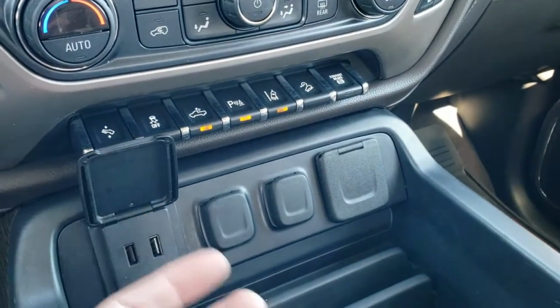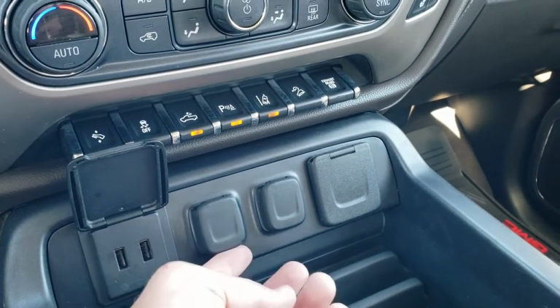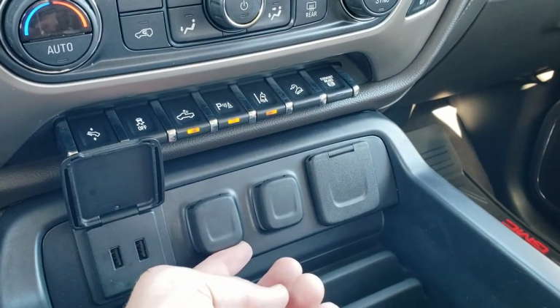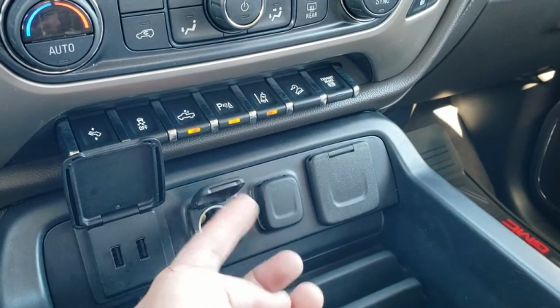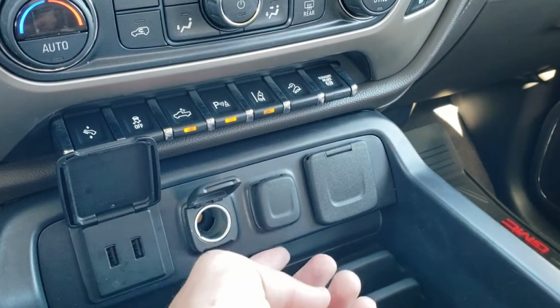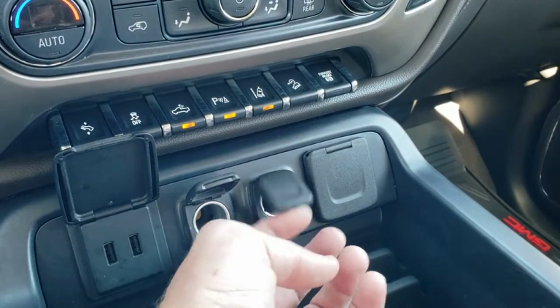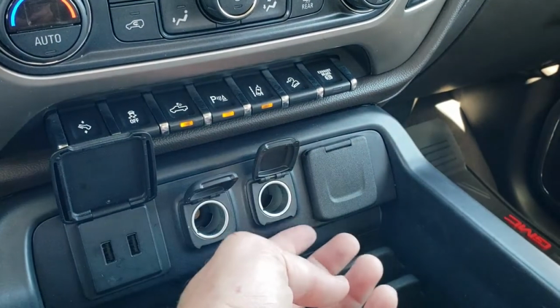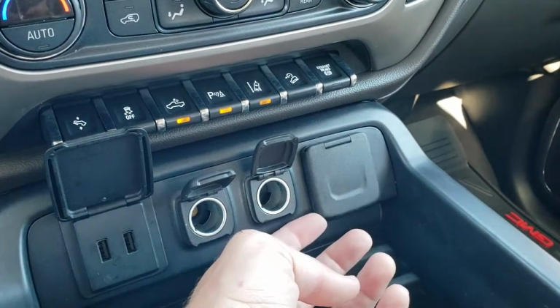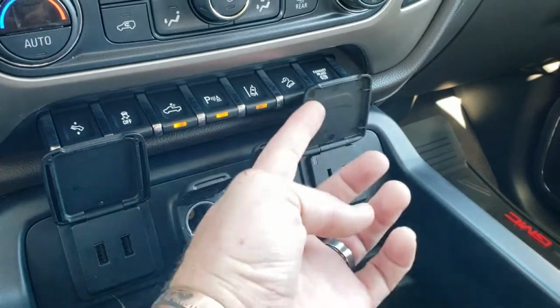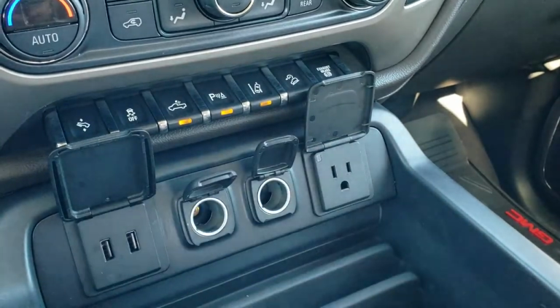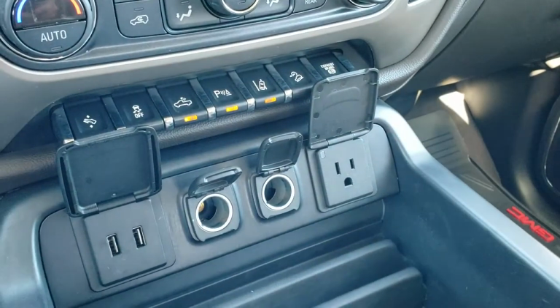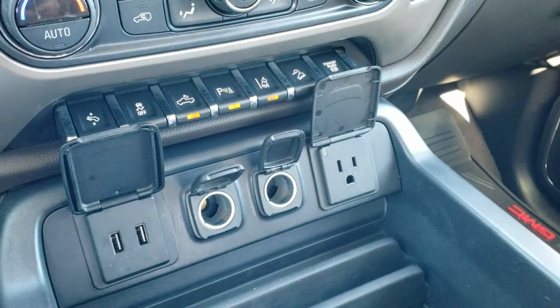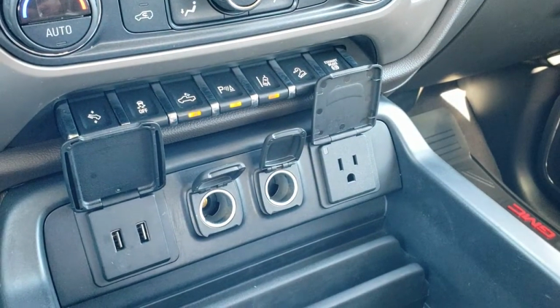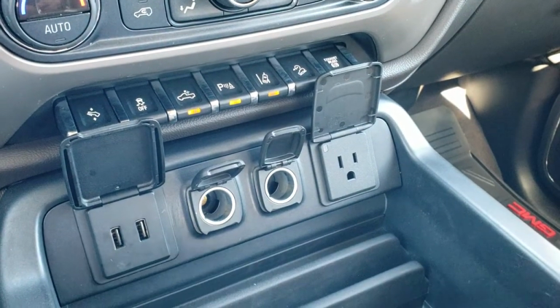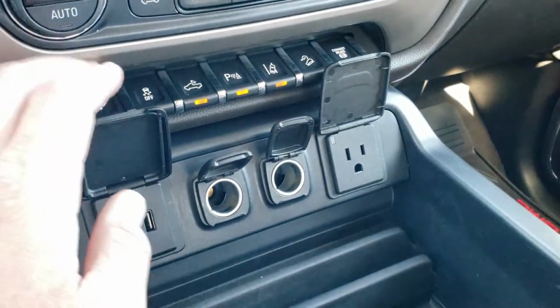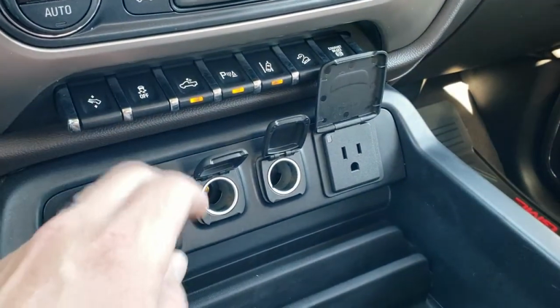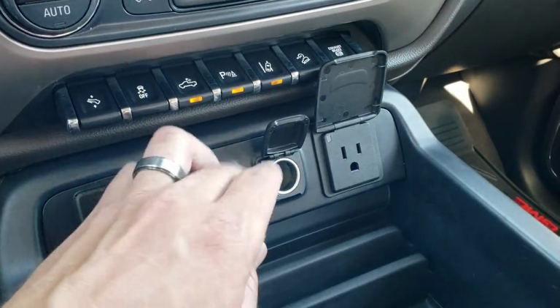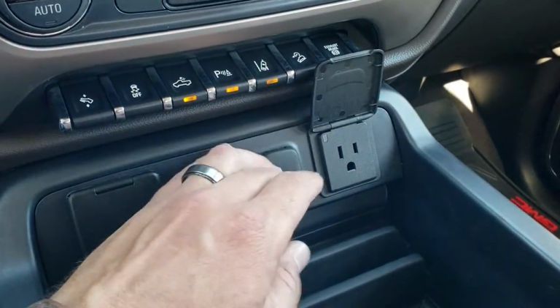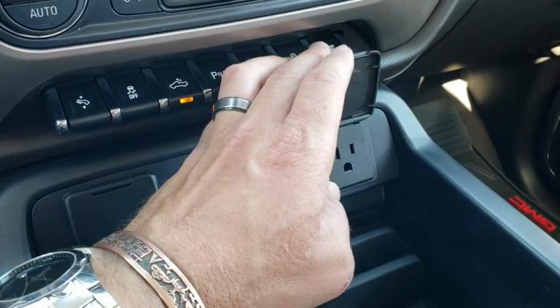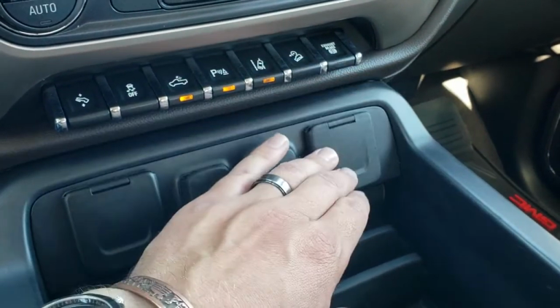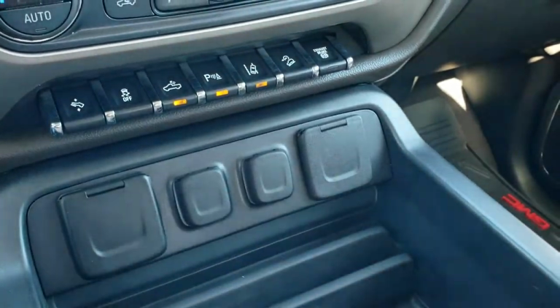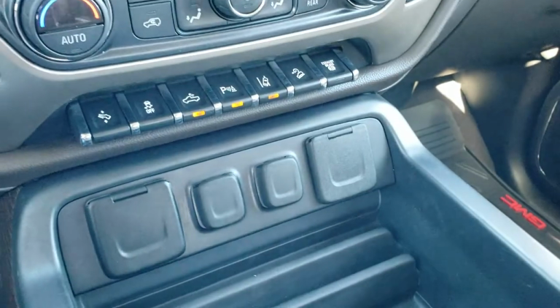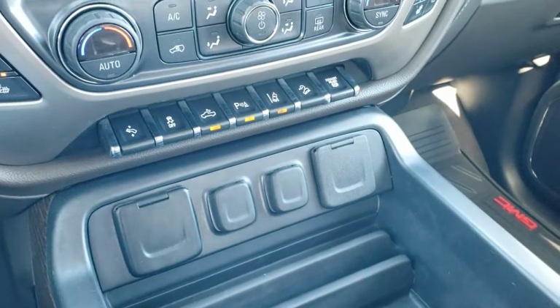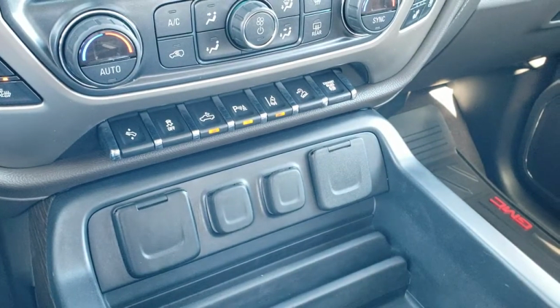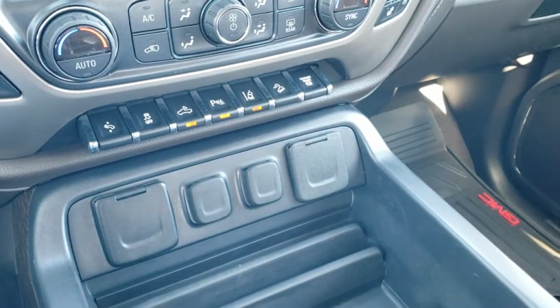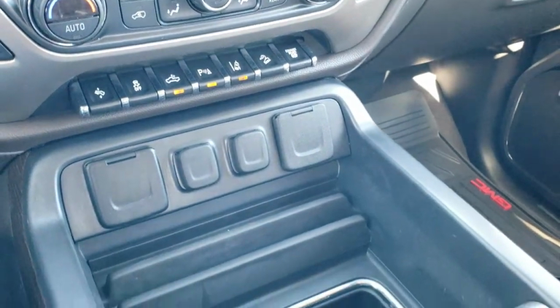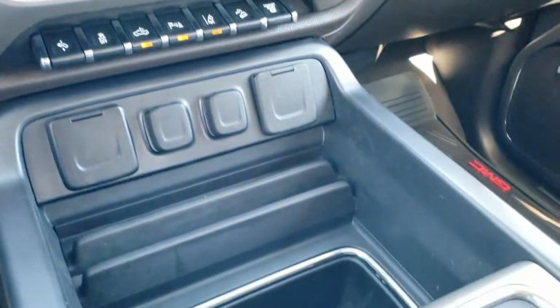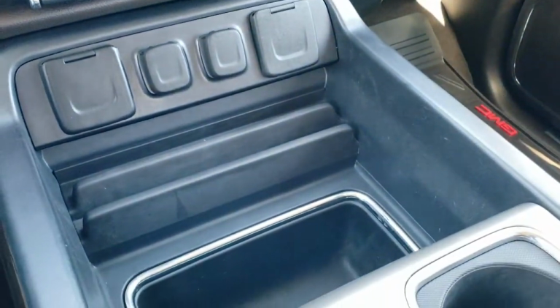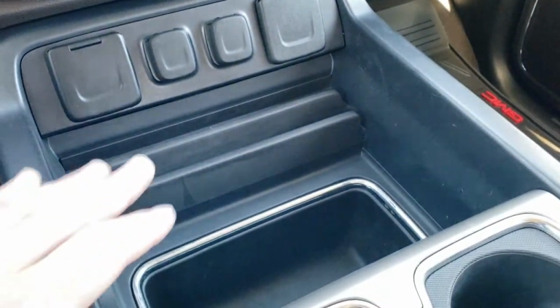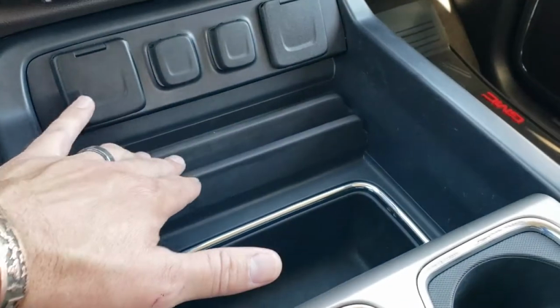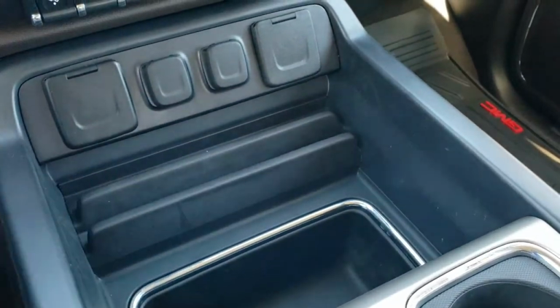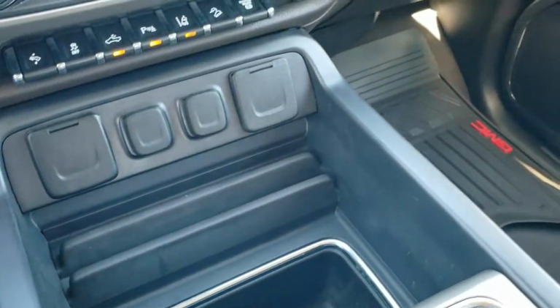You get two USBs, two 12-volt power points, and a 110-volt 150-watt plug-in as well. There's a nice storage area and a spot to hold your cell phone.